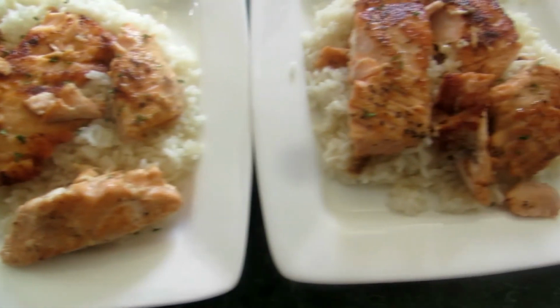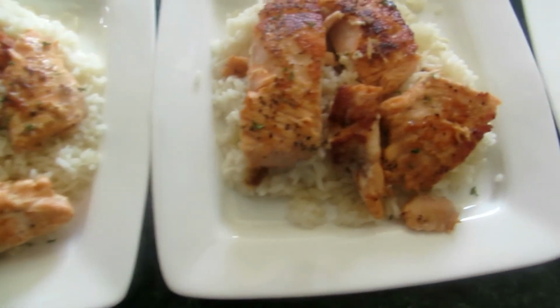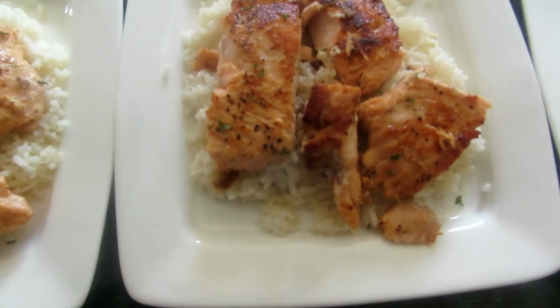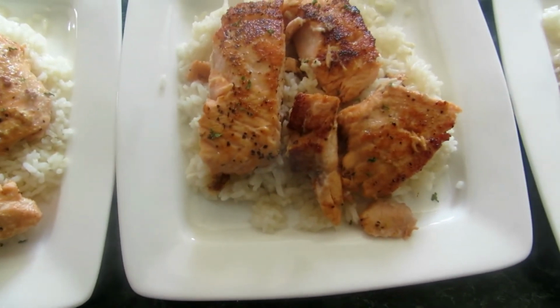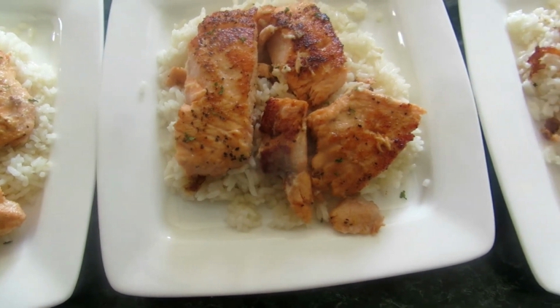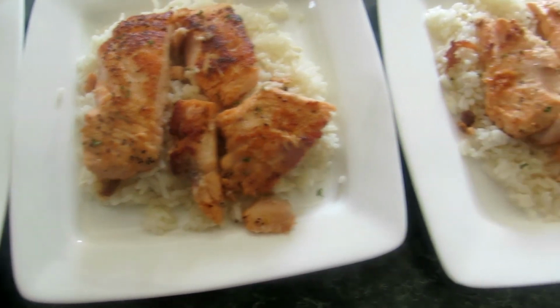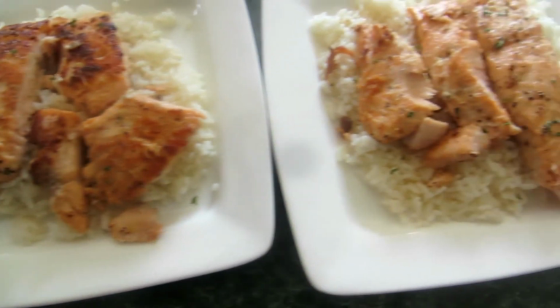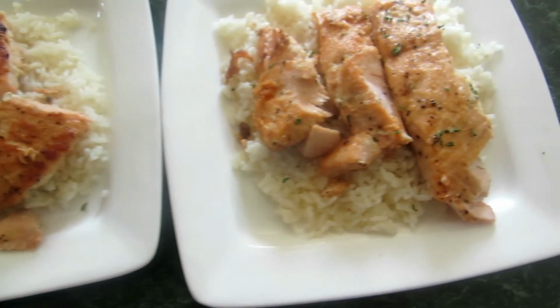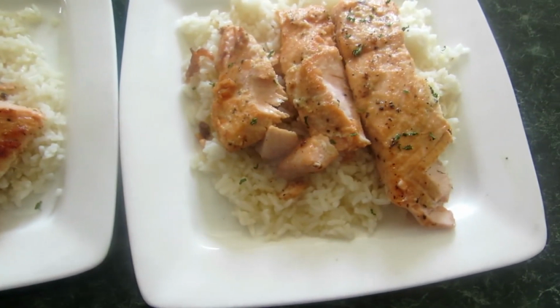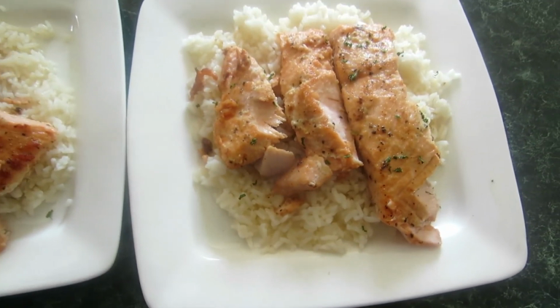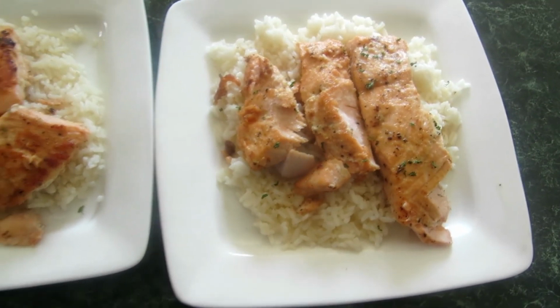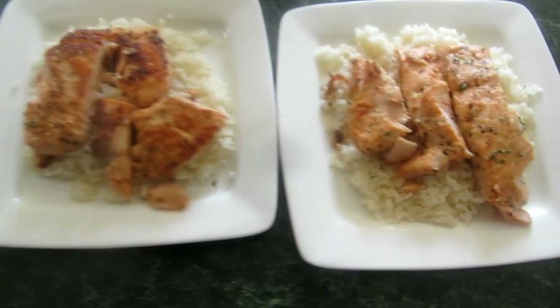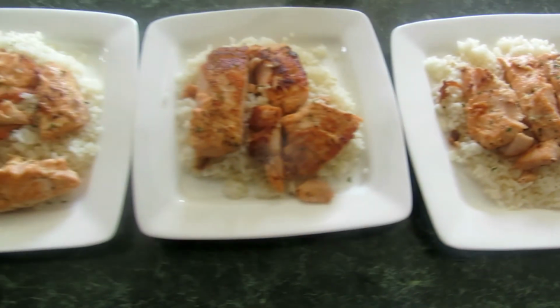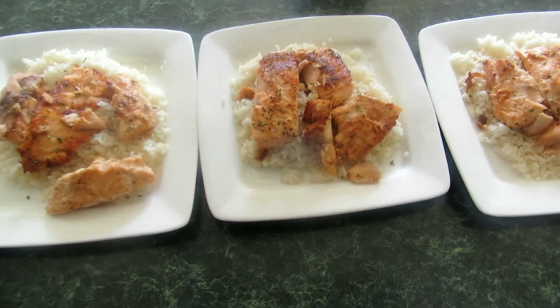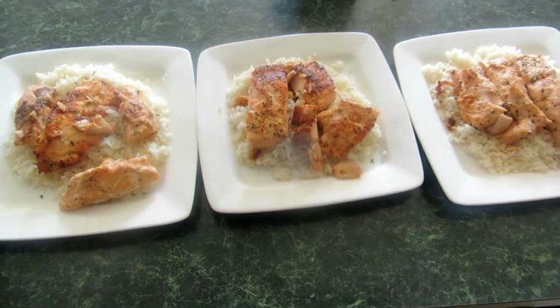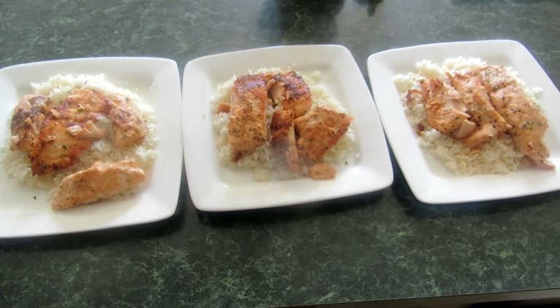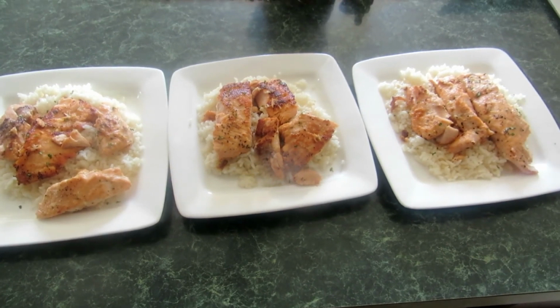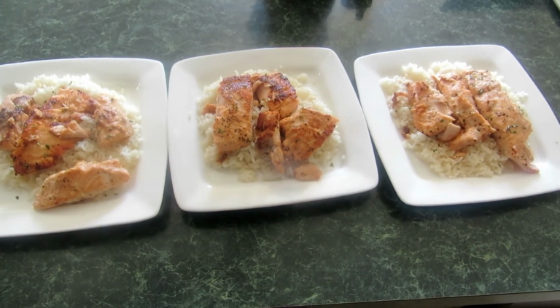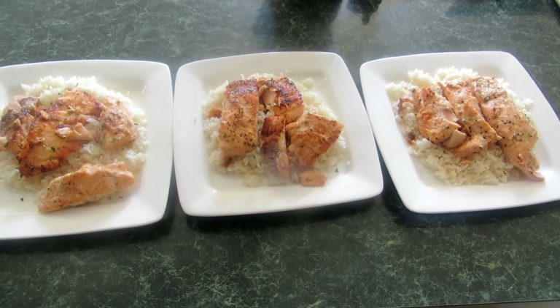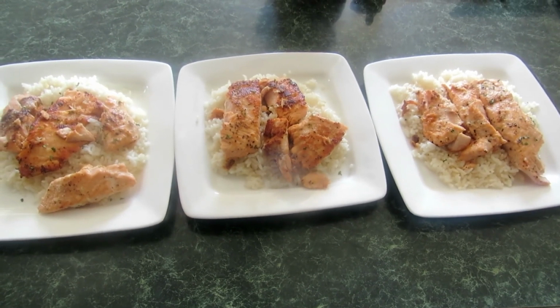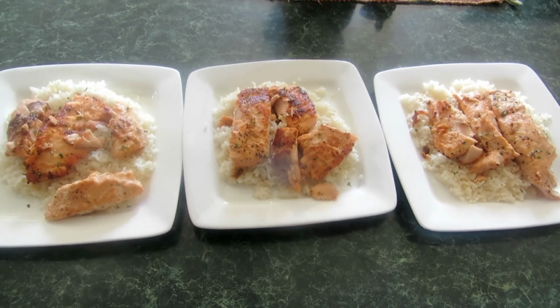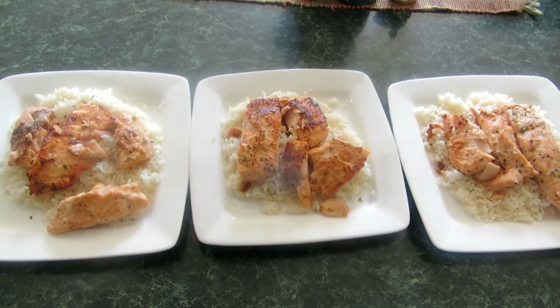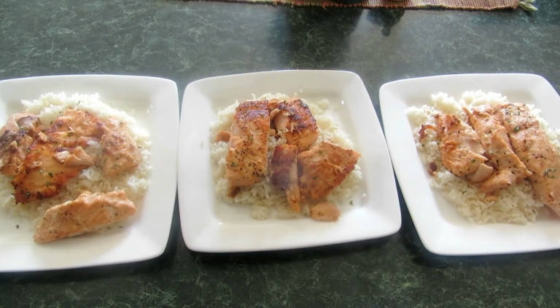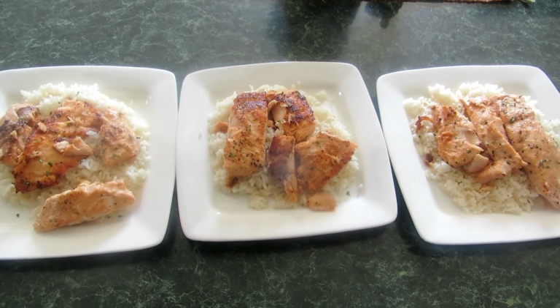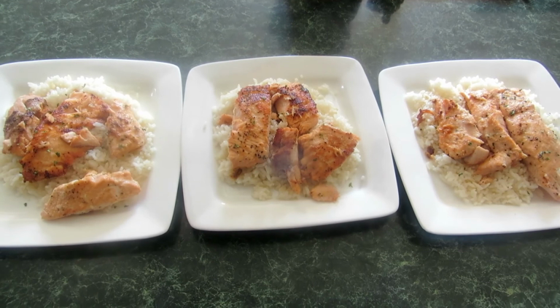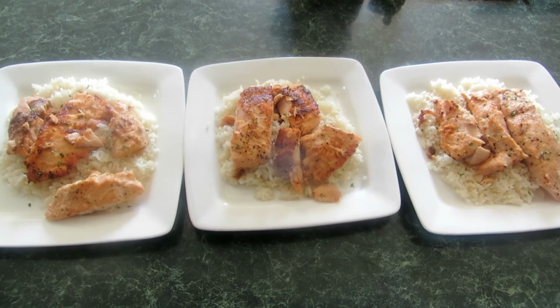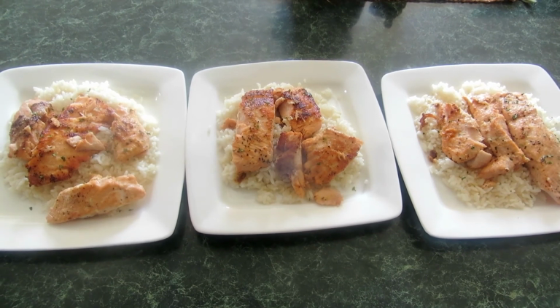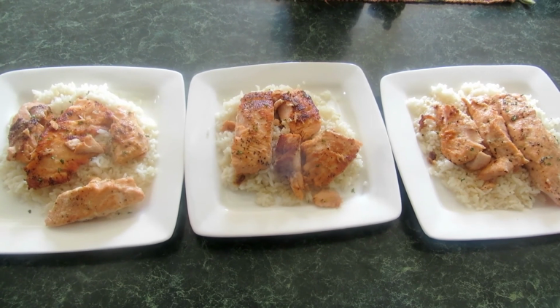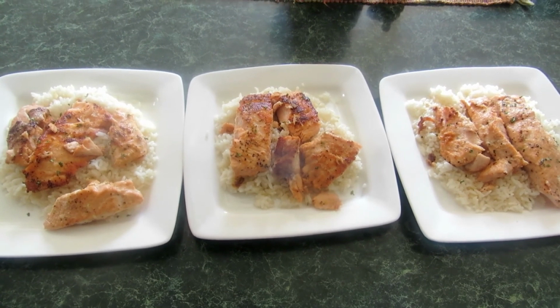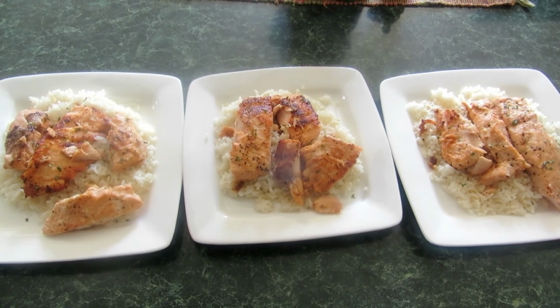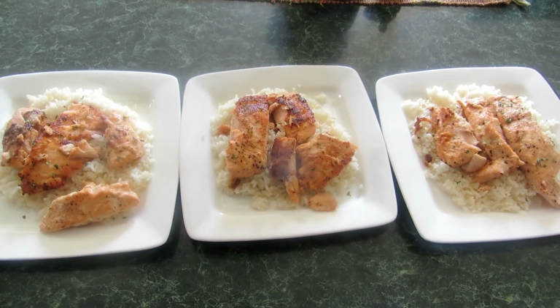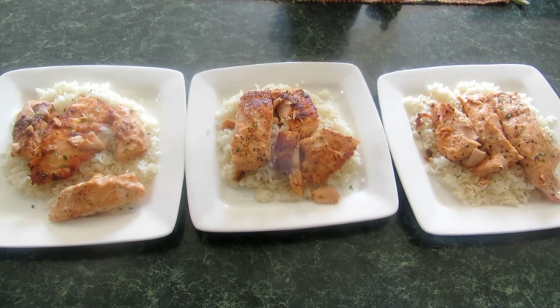There you have it! I think this came out very nicely. I topped it with some parsley and now it's ready for my boys to eat. Thank you so much for watching, and remember — life is as lovely as you make it. See you next time, bye!